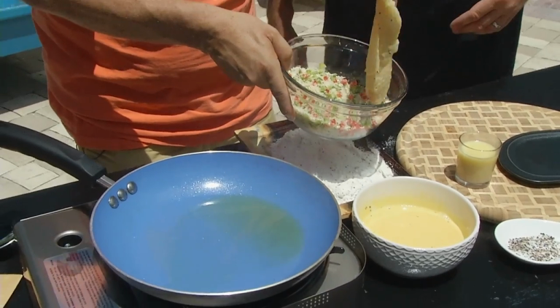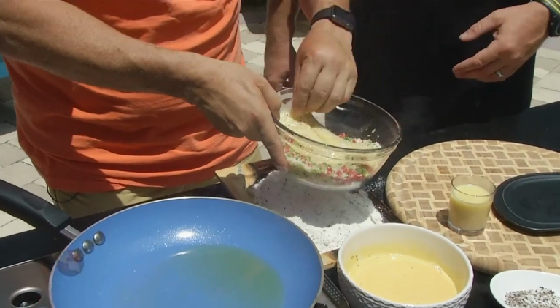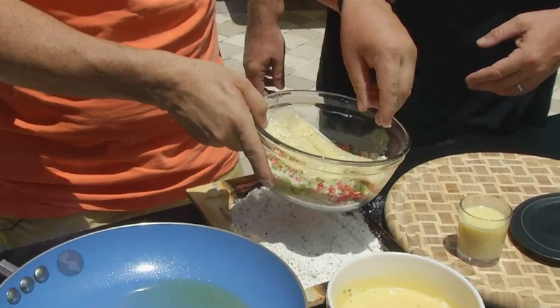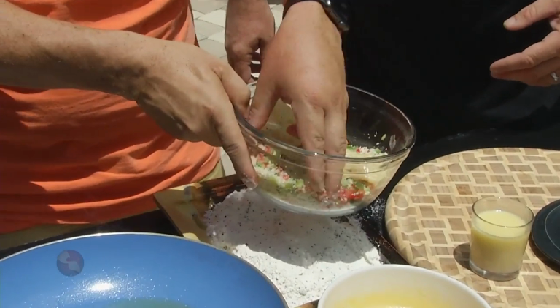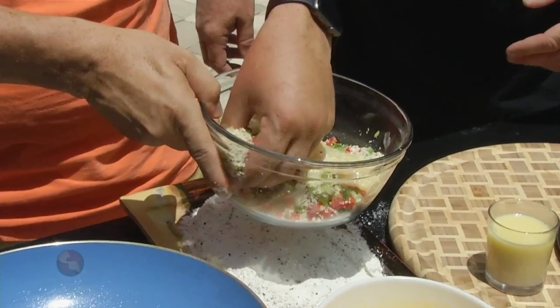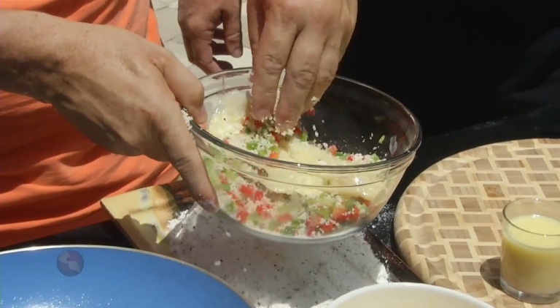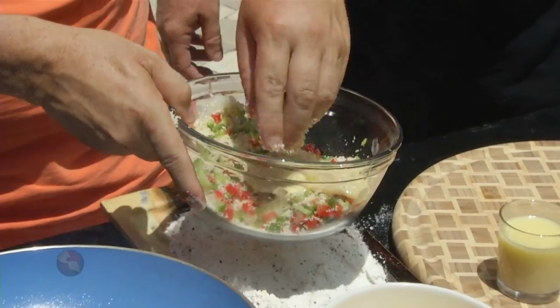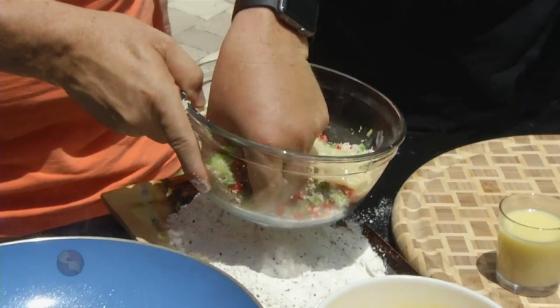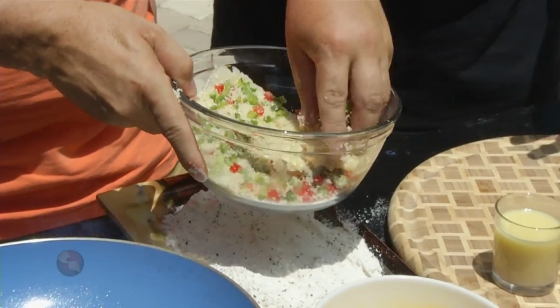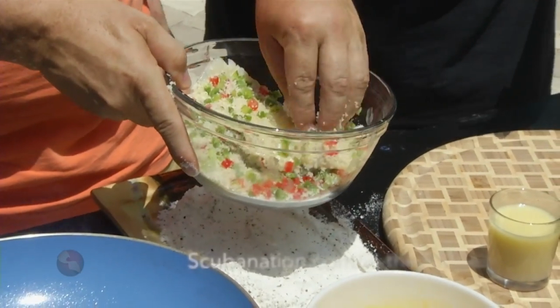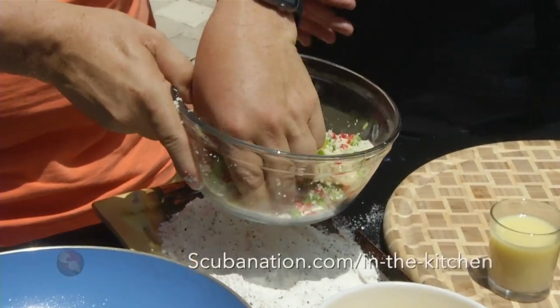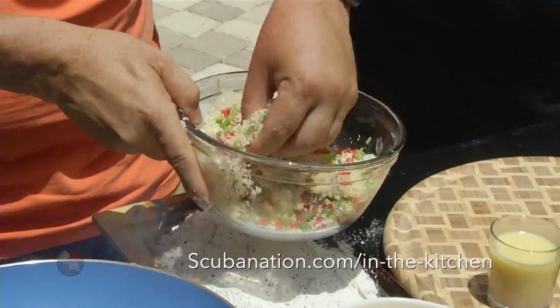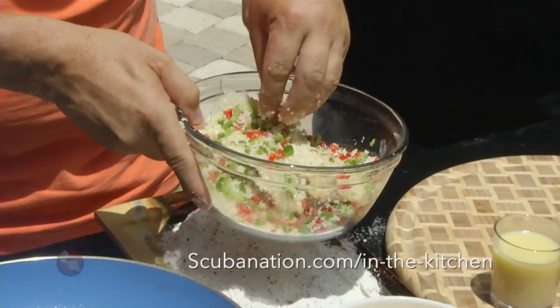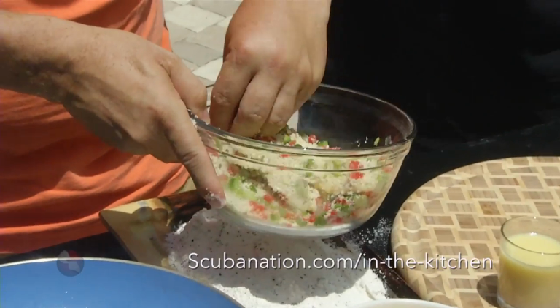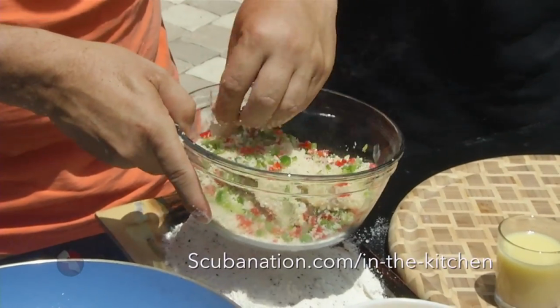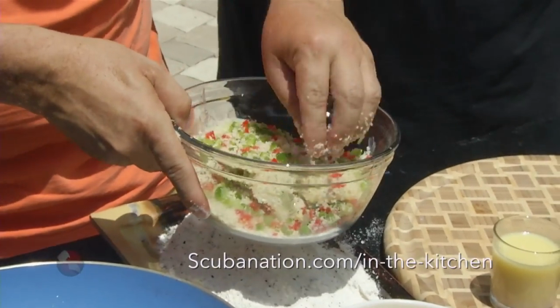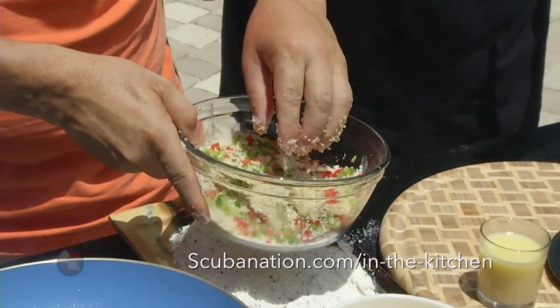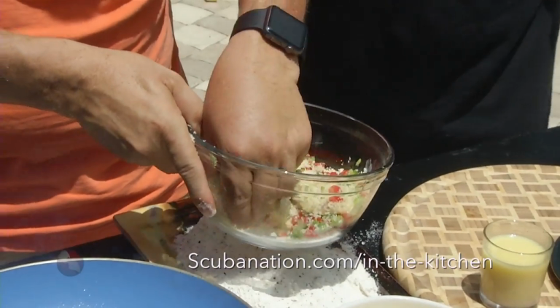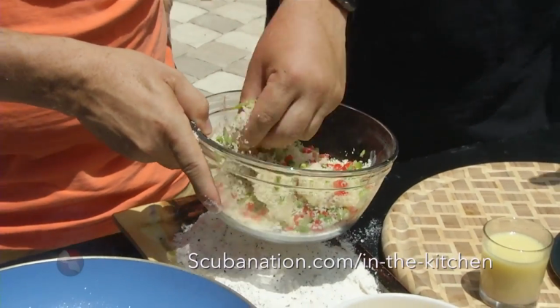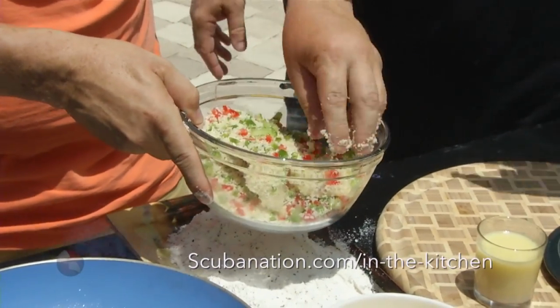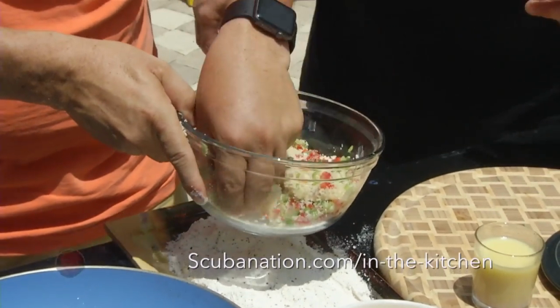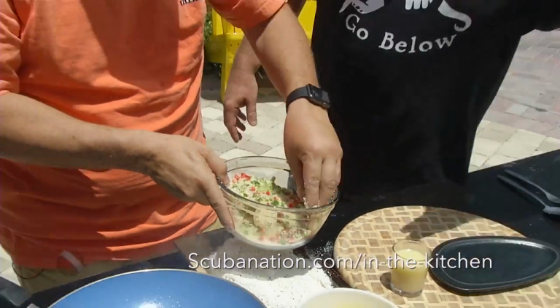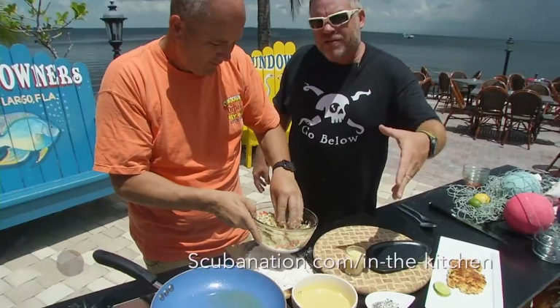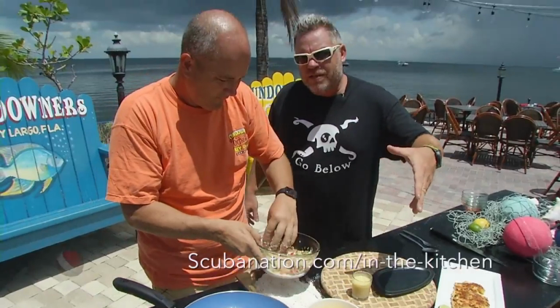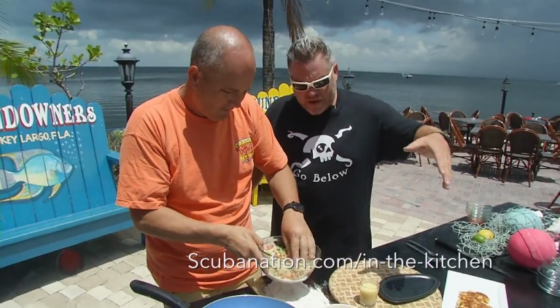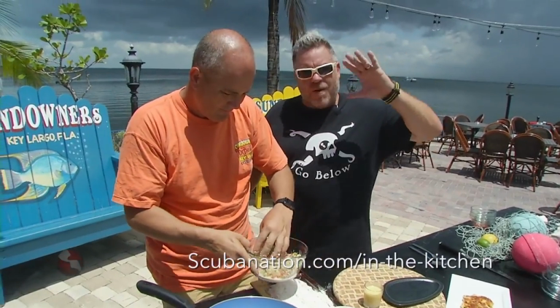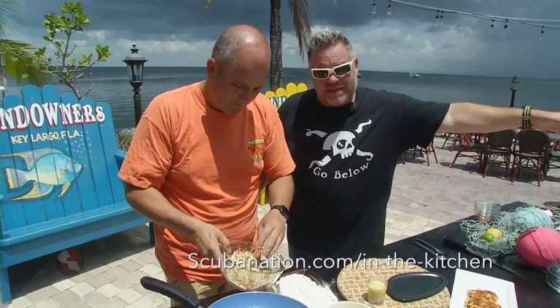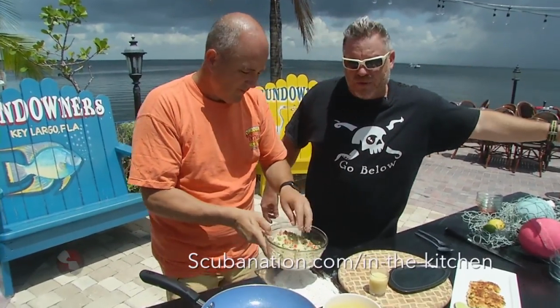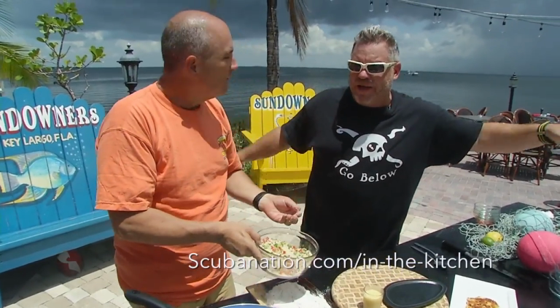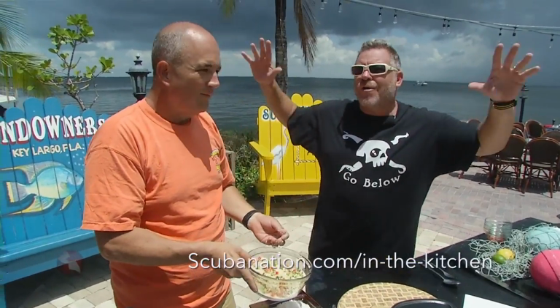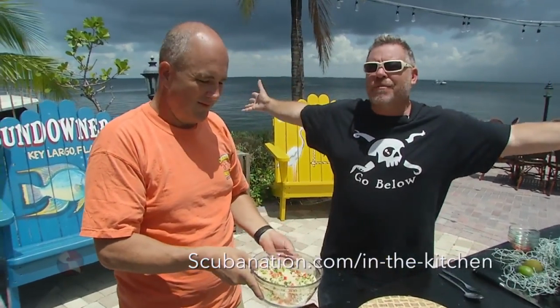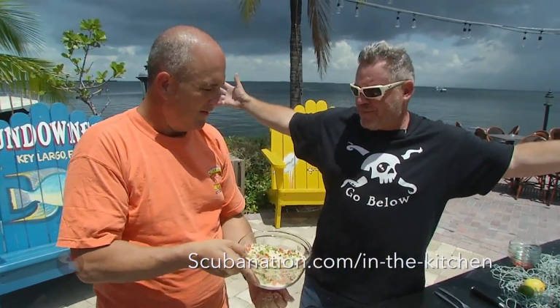We try to do recipes that you can do at home on the show. People are watching — they want to go to our website, the Chef Bobby section on our website, scubanation.com. All the recipes are there from past episodes too.